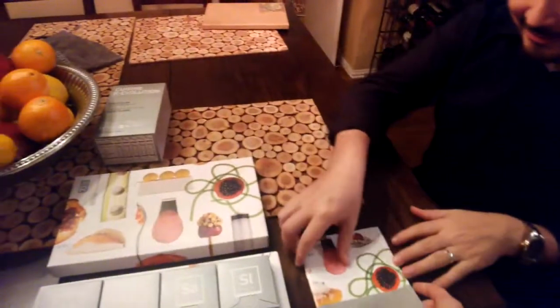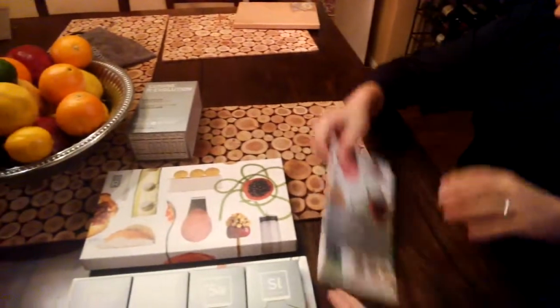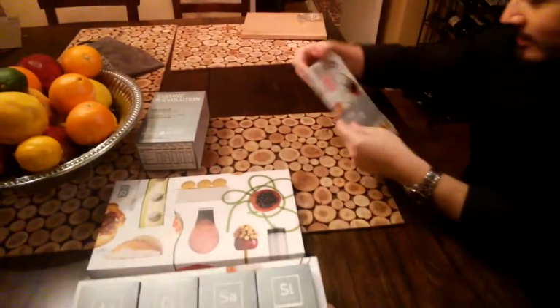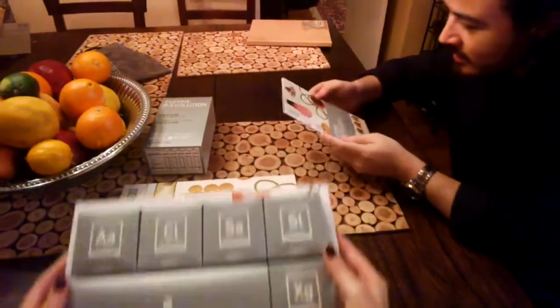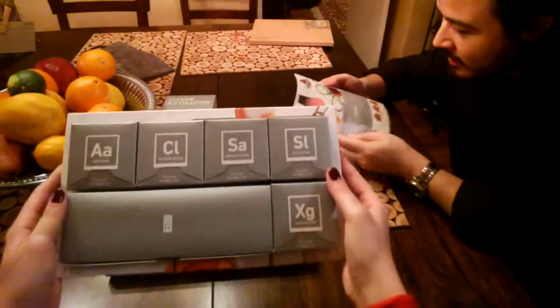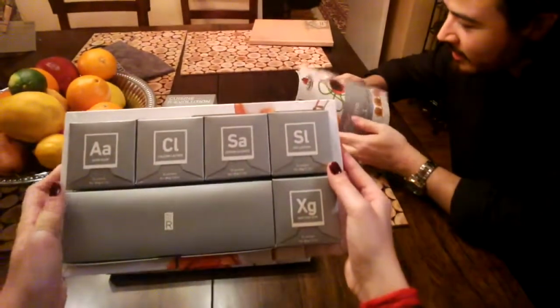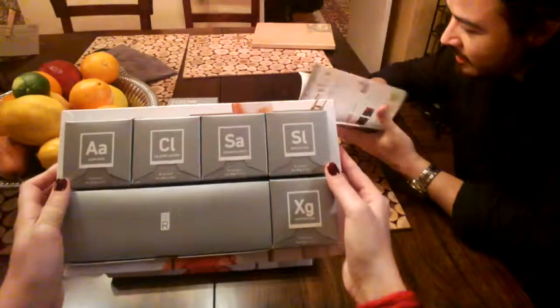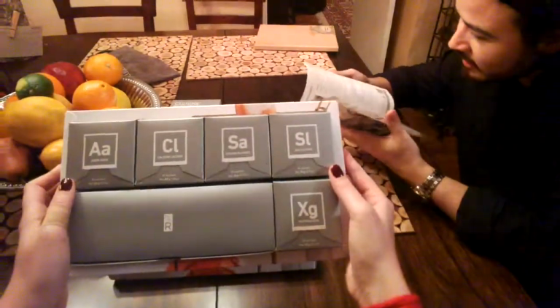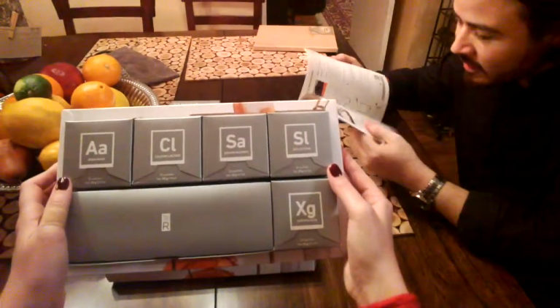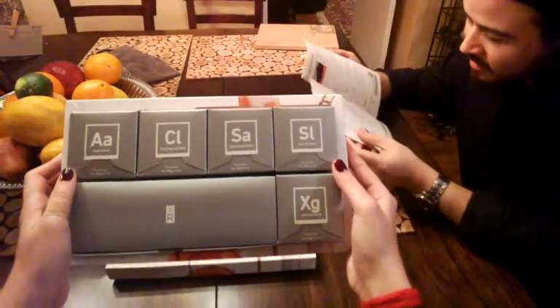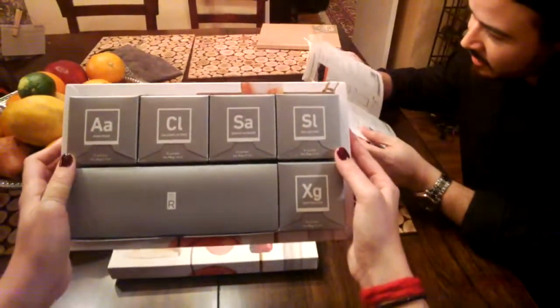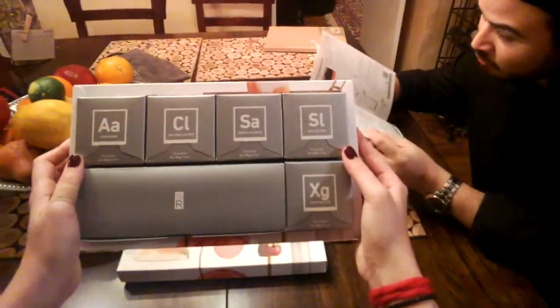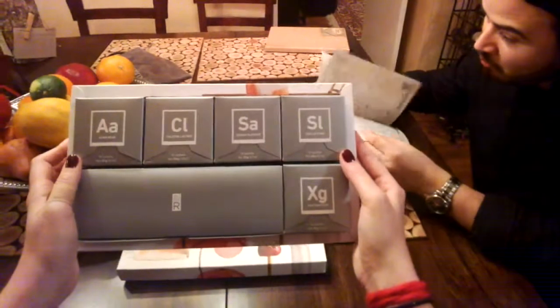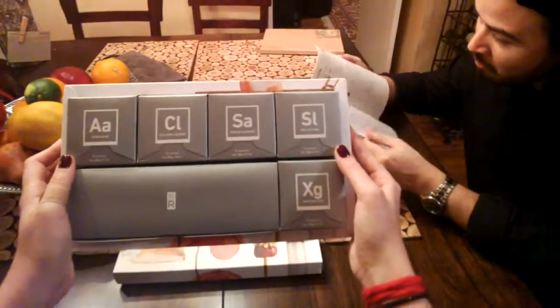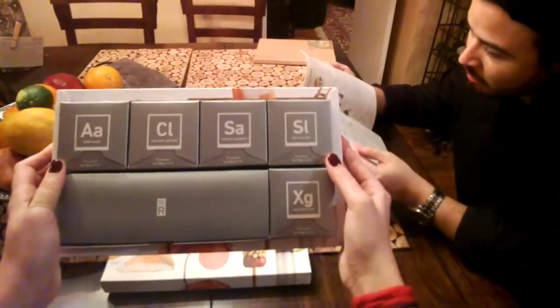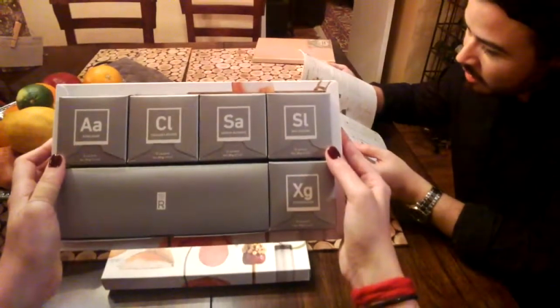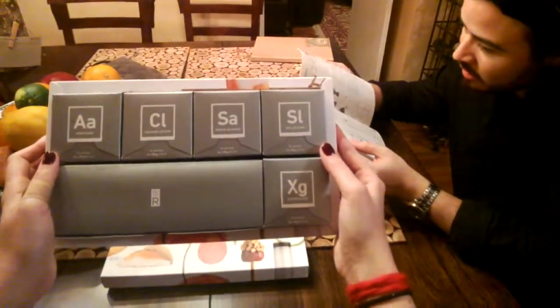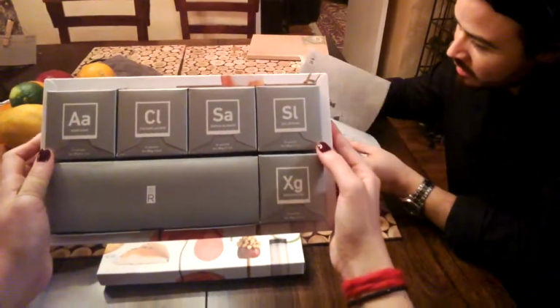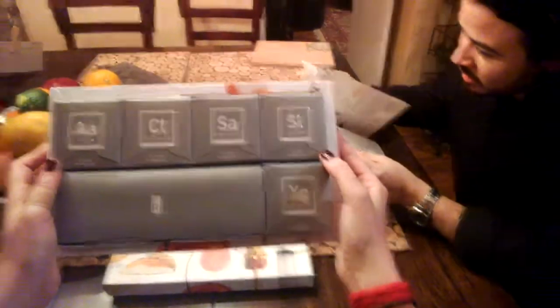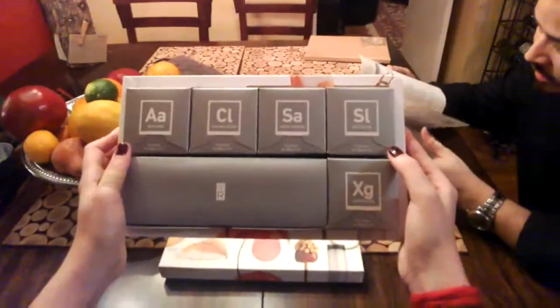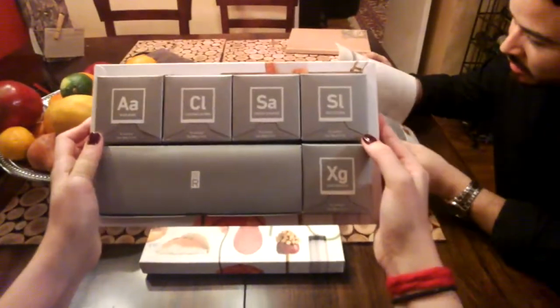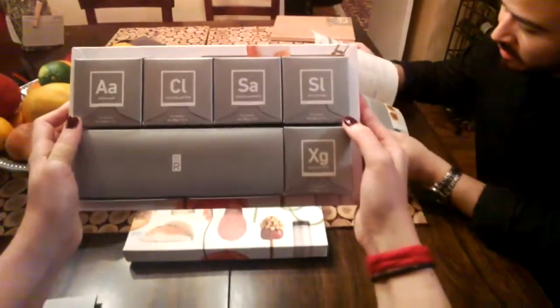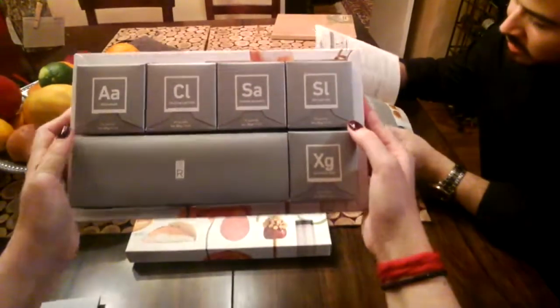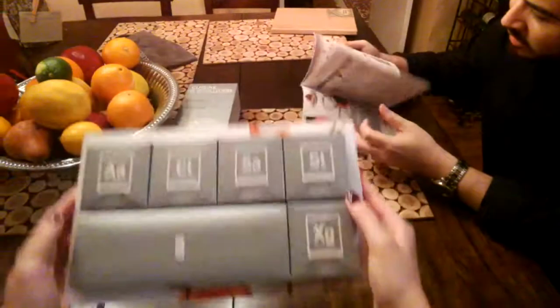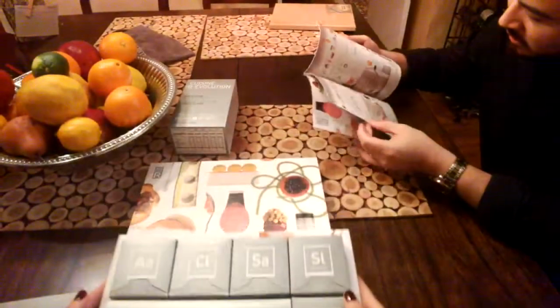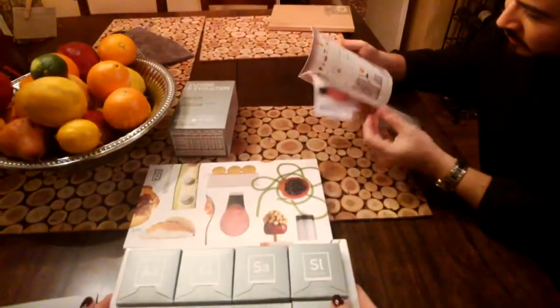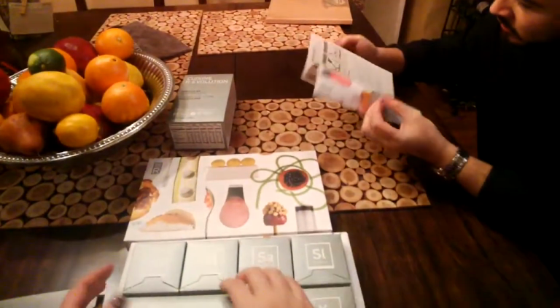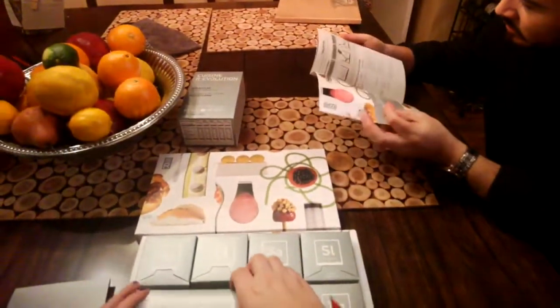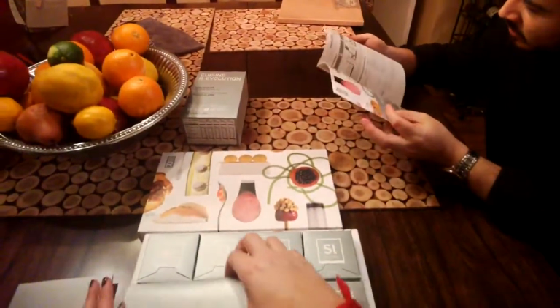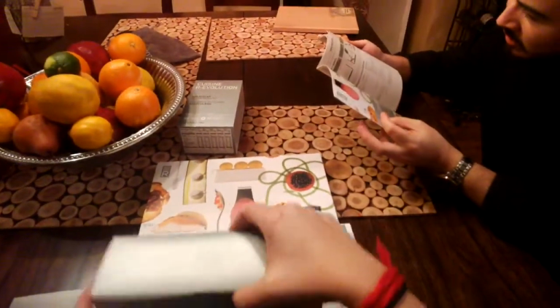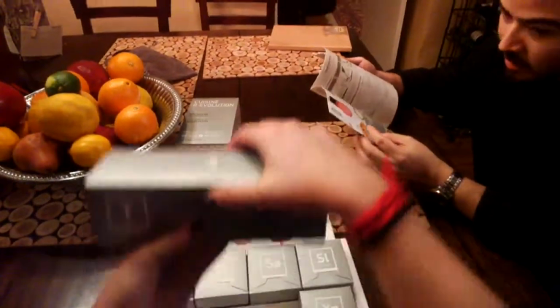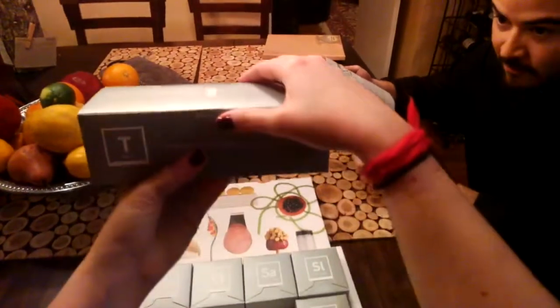And then here's the rest: sachets of agar agar, calcium lactate, sodium alginate, soy lecithin, and xanthan gum. And then the fun part — the tools.